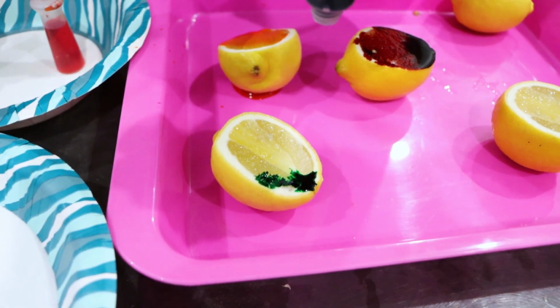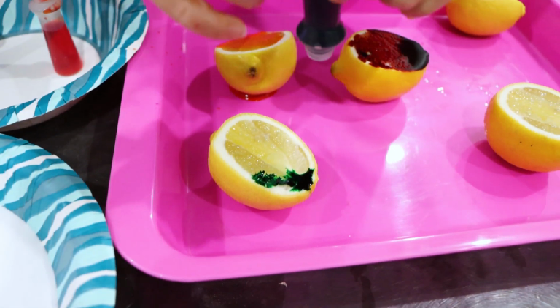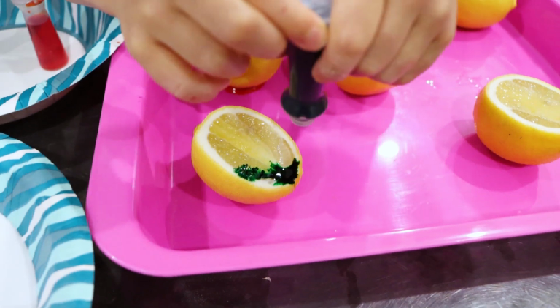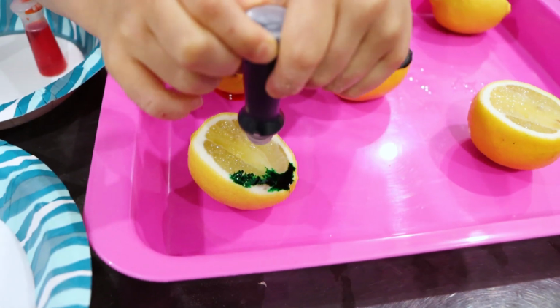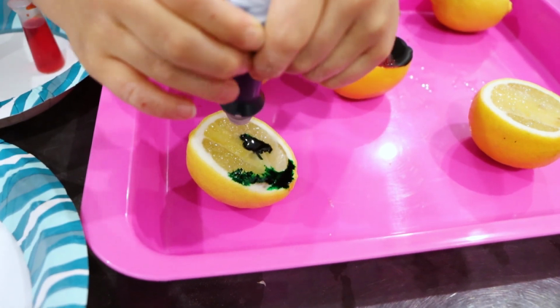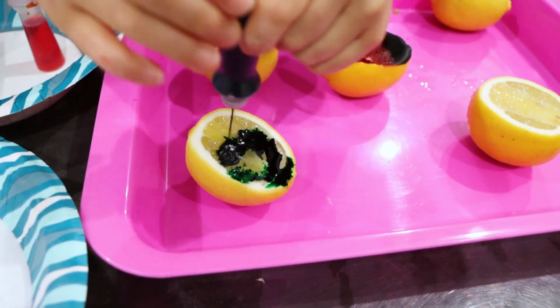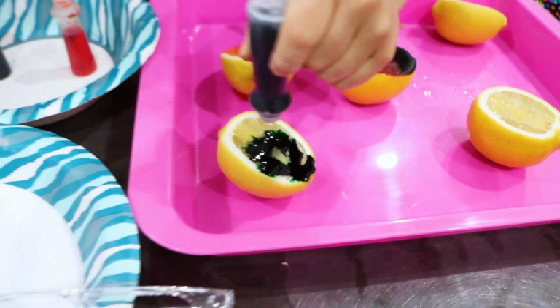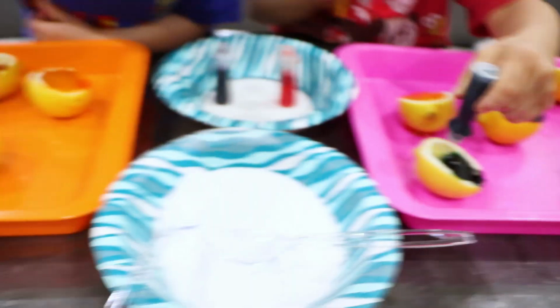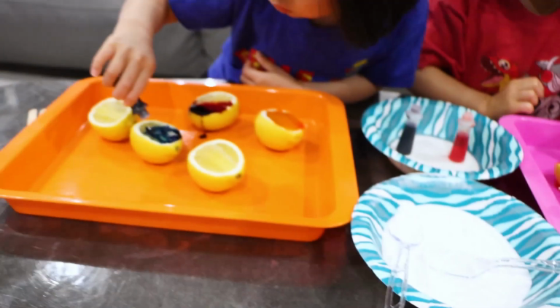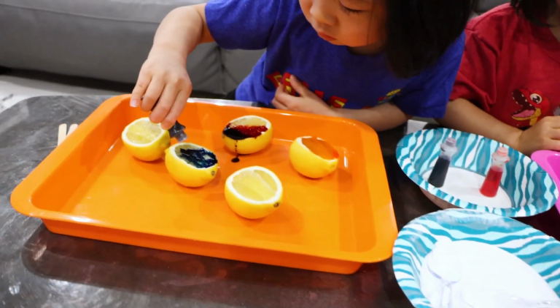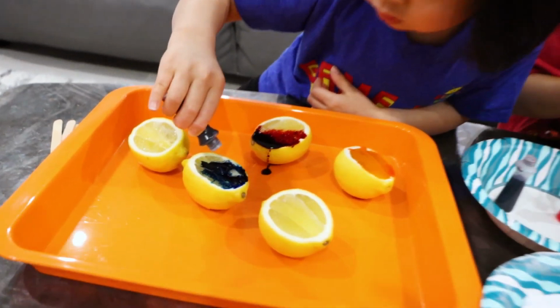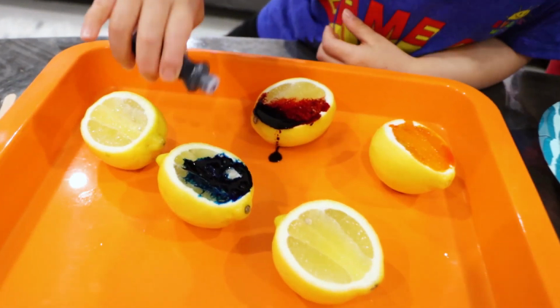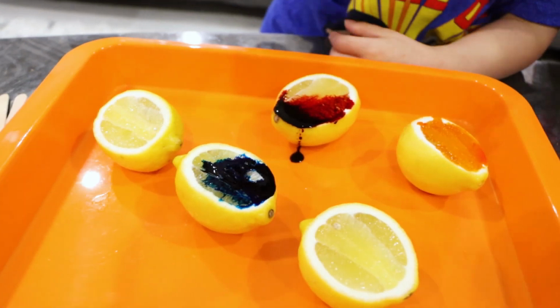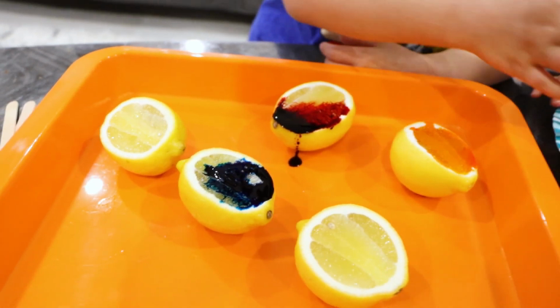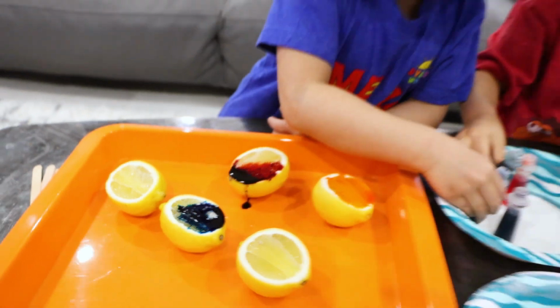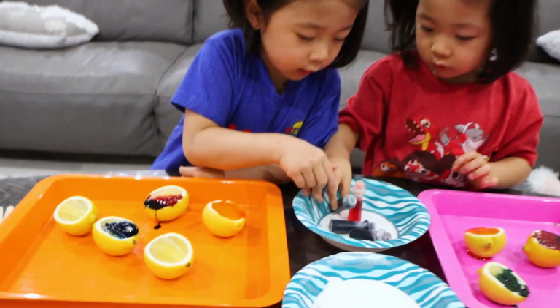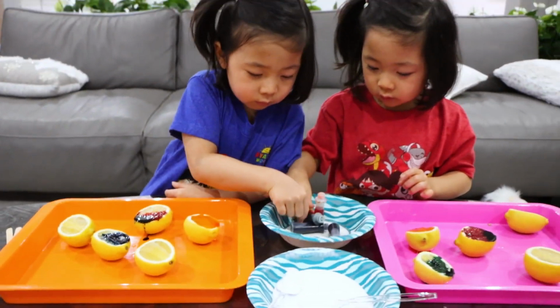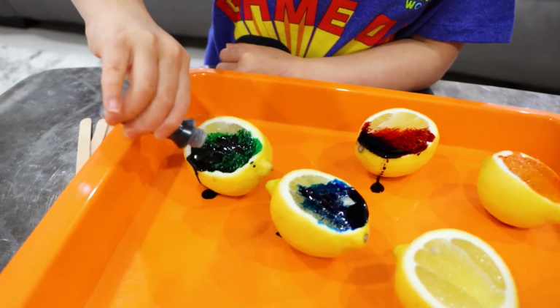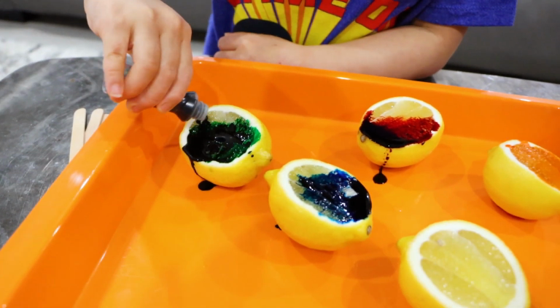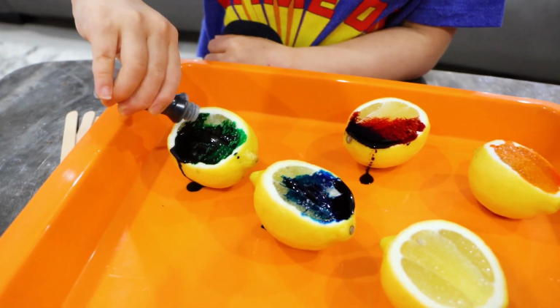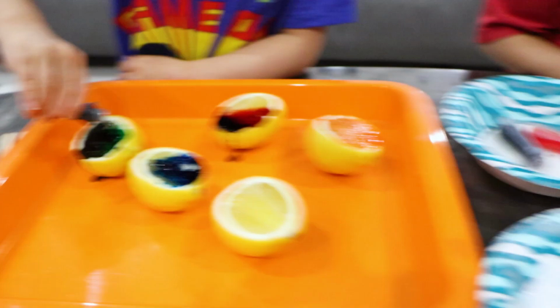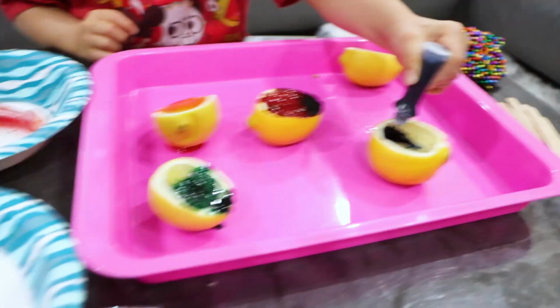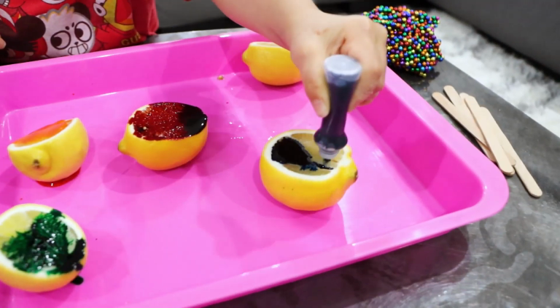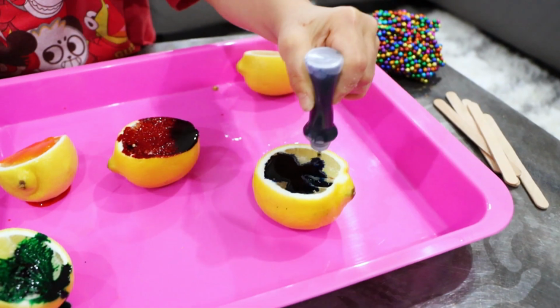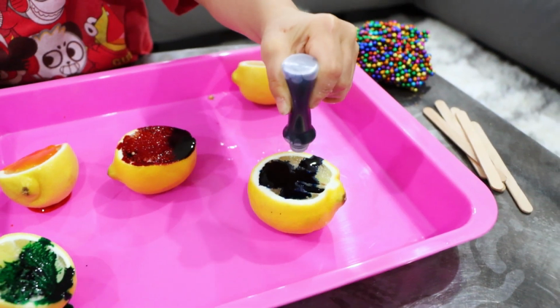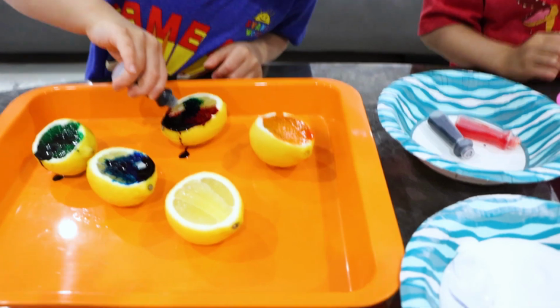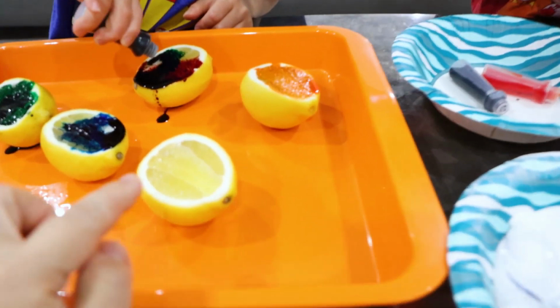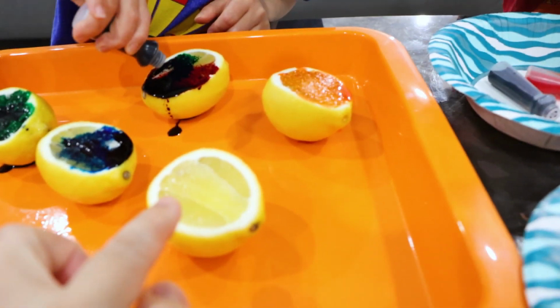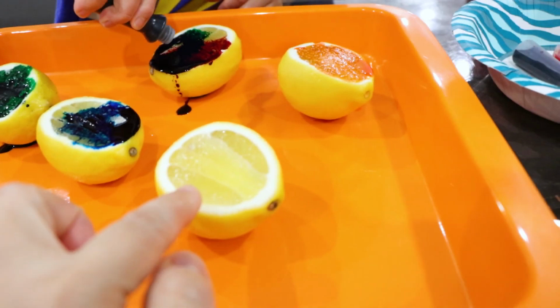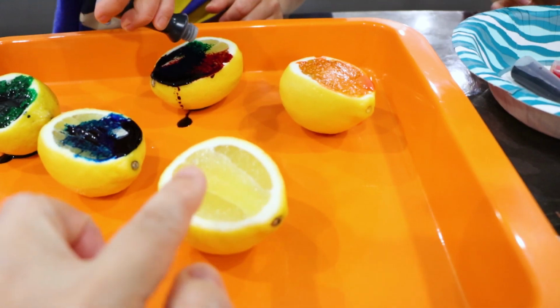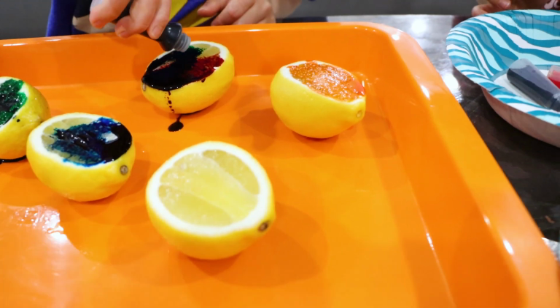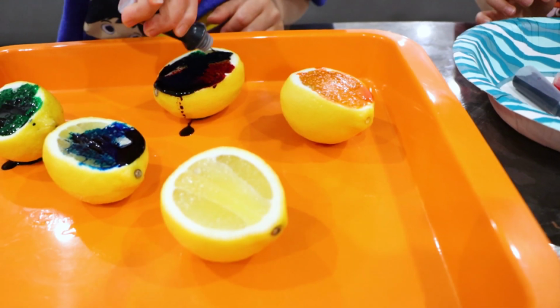It's green, yeah. I need green too. I think yours is blue, Emma. Yeah, yours looks blue. I need green. There you go, that's green. You guys can mix two colors together and see what it makes.